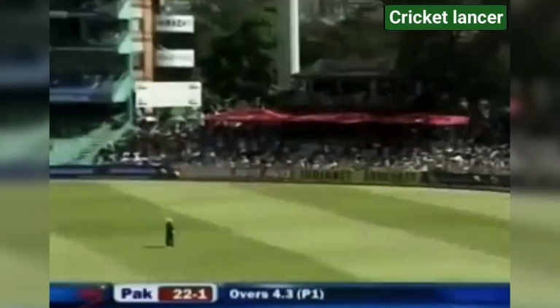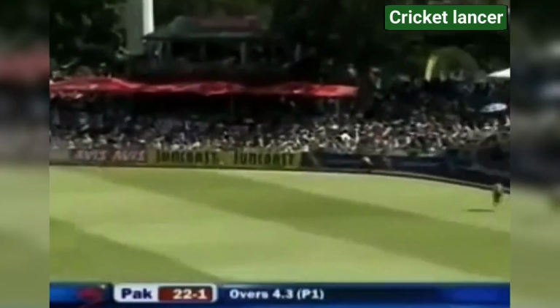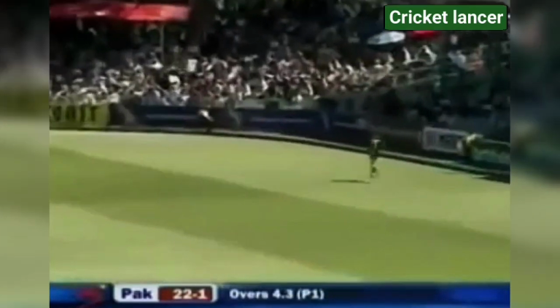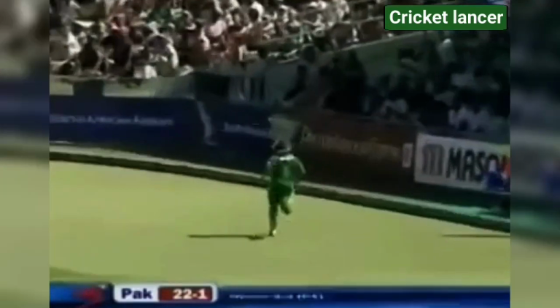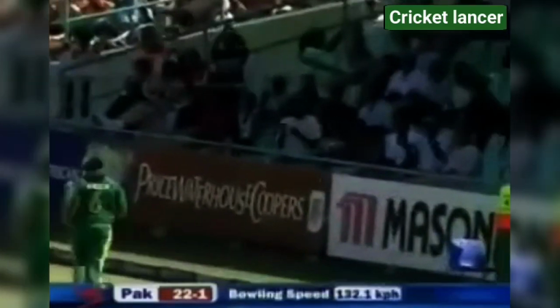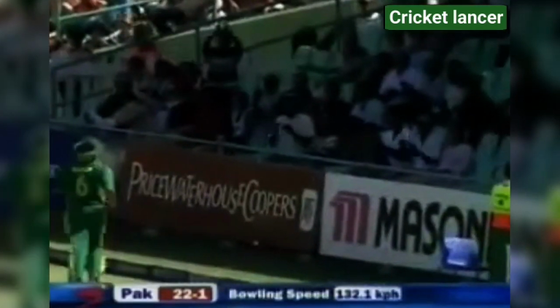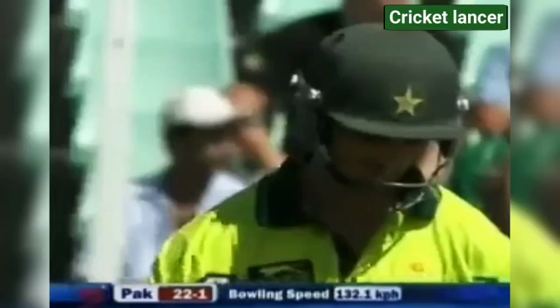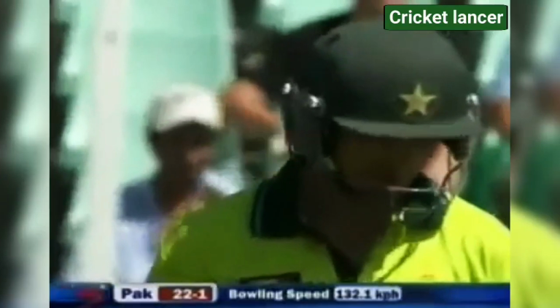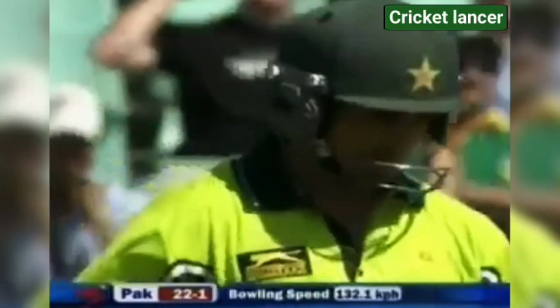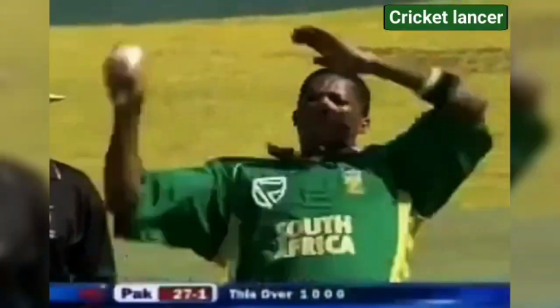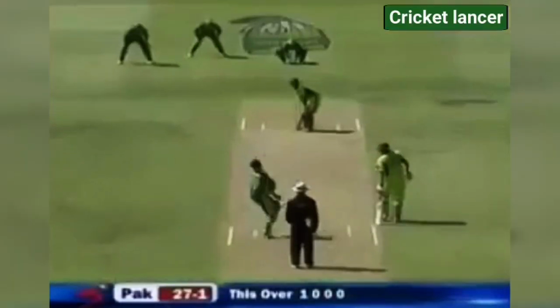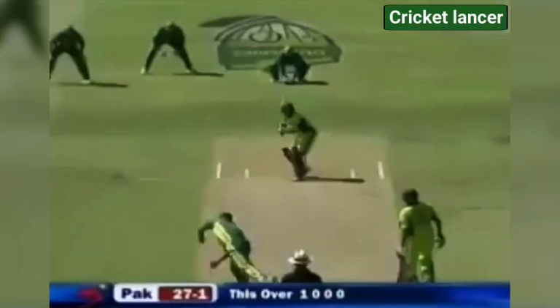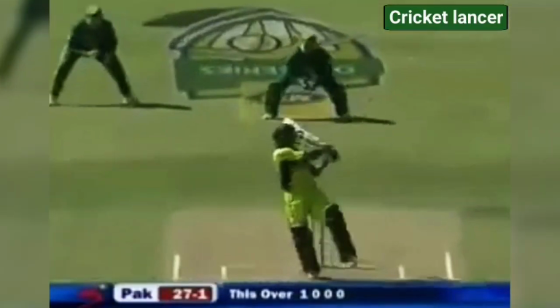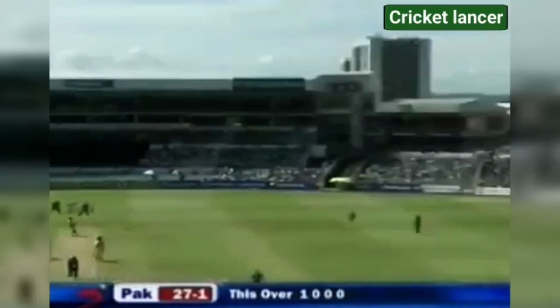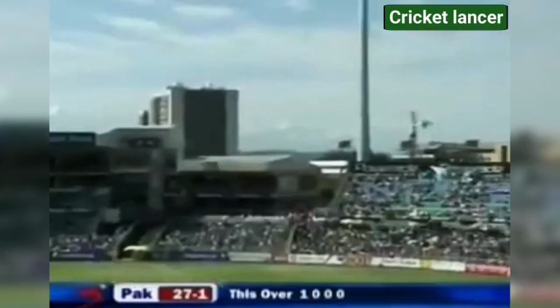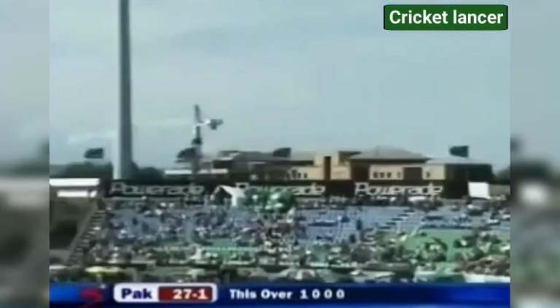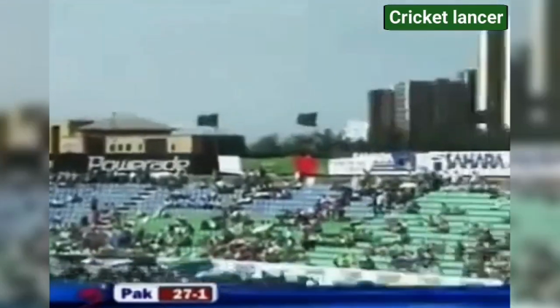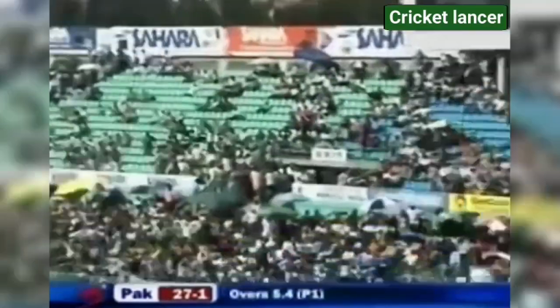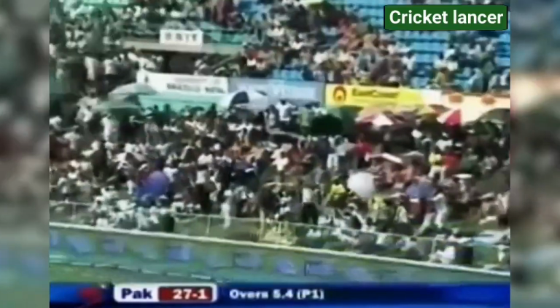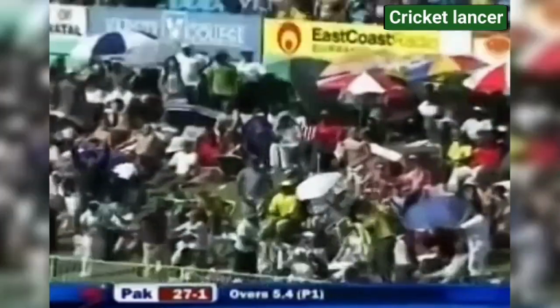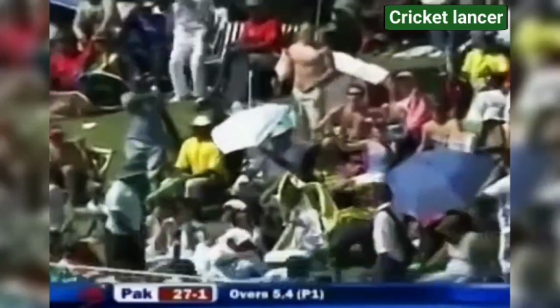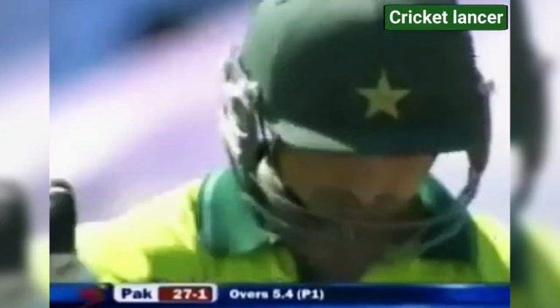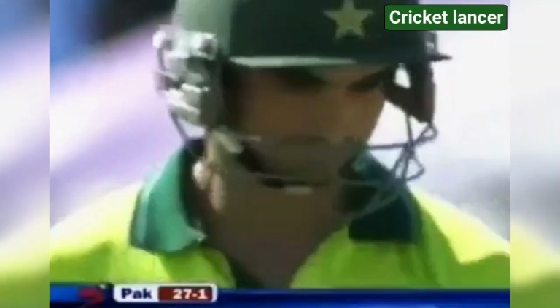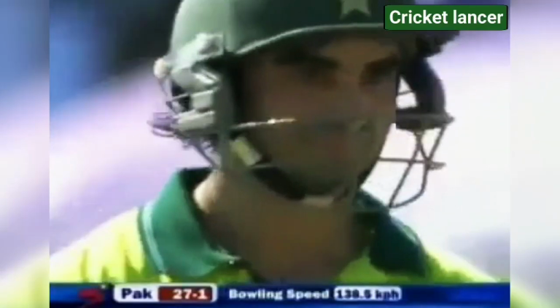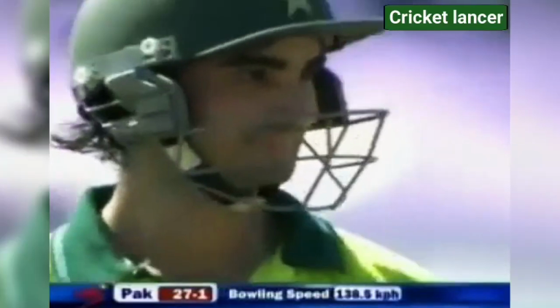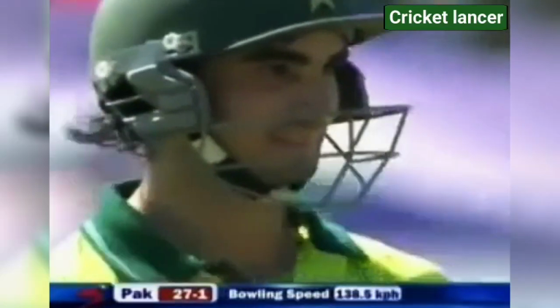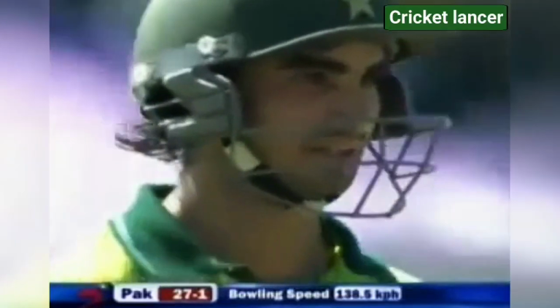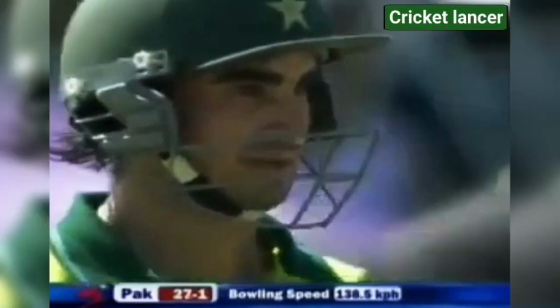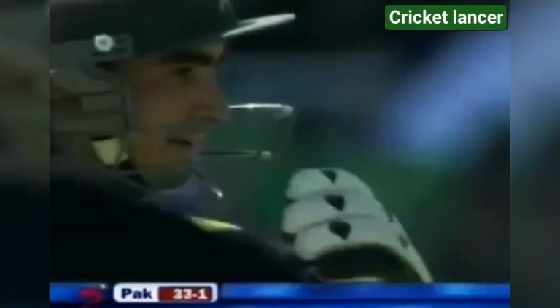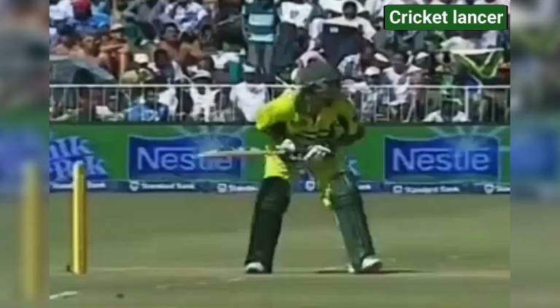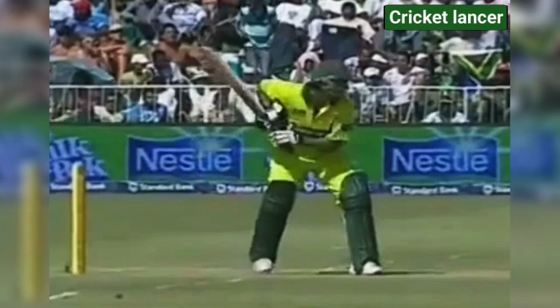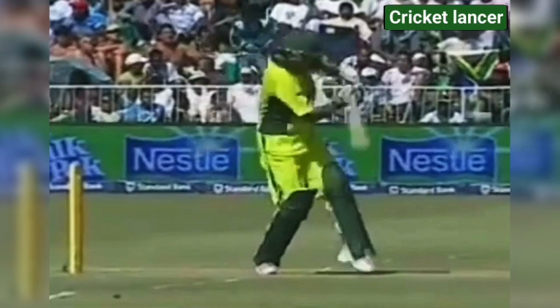He goes again. There is a man behind square. Fine leg has come up. He's gone again. We've seen him today be very good on the short pull. This is the maximum — the first six of the match. Pulls convincingly.